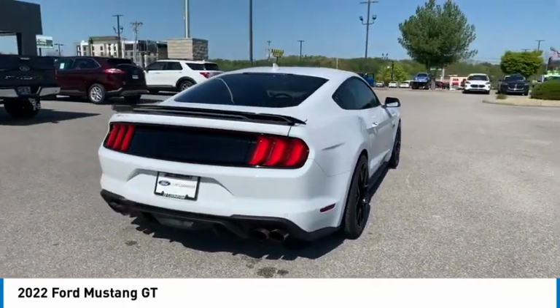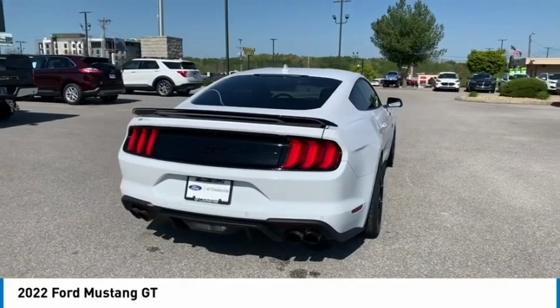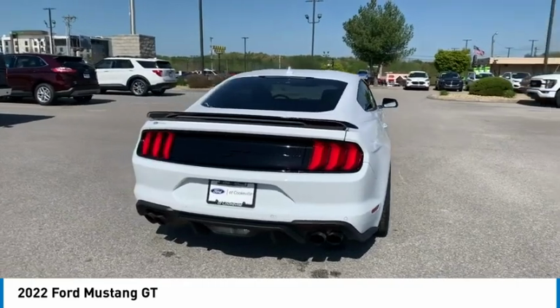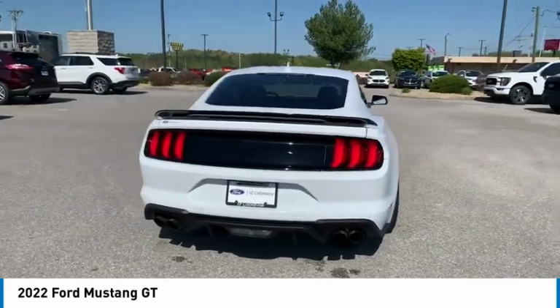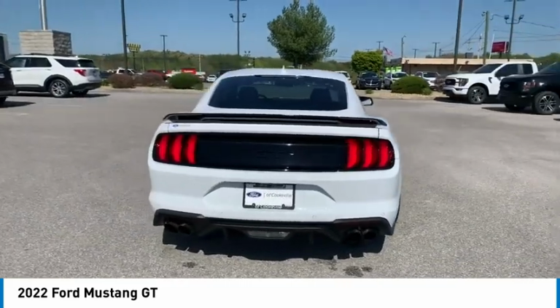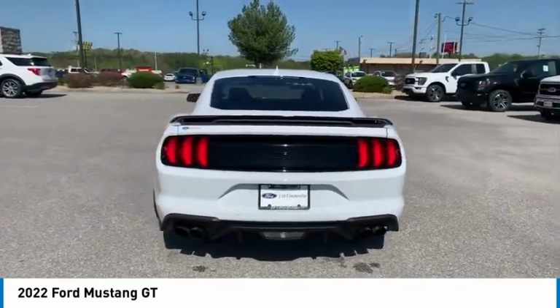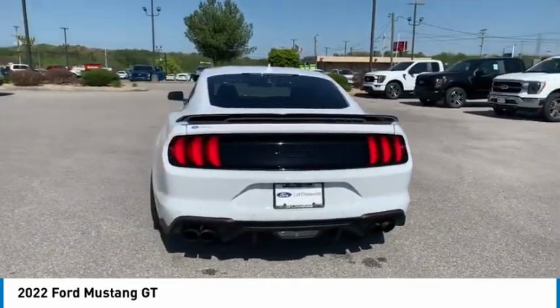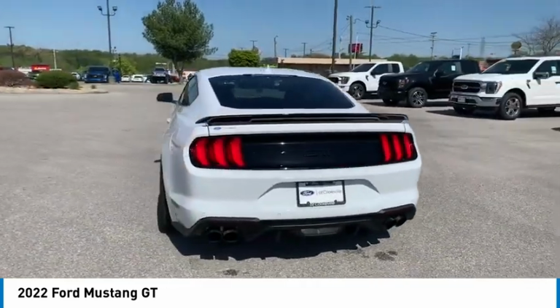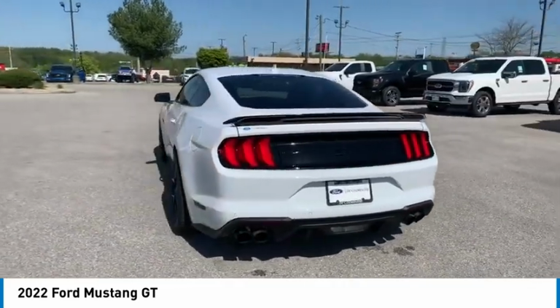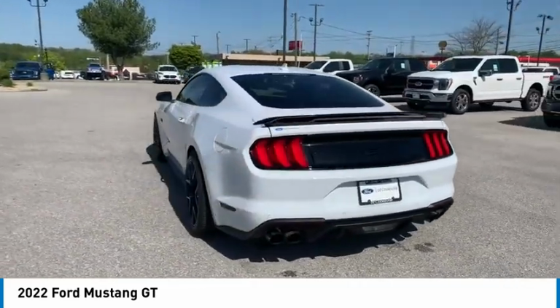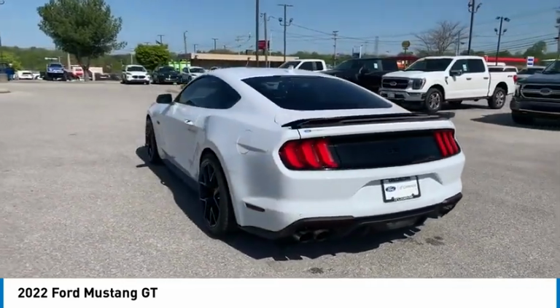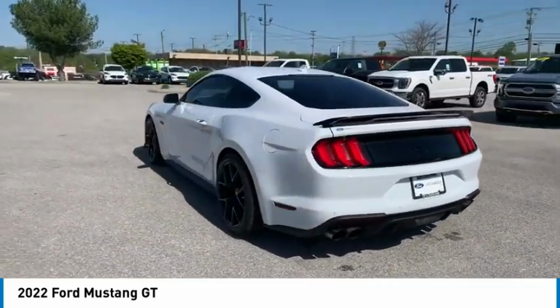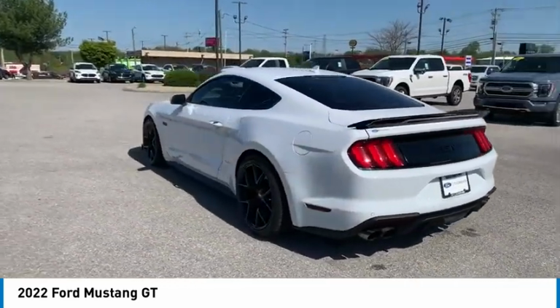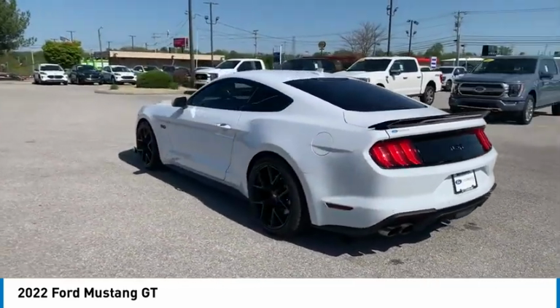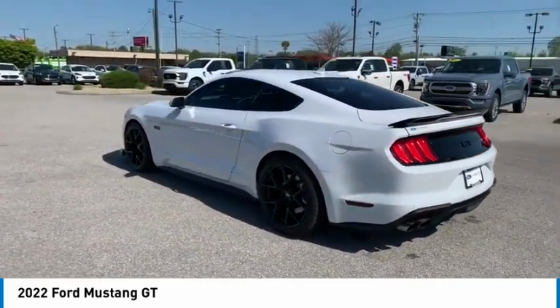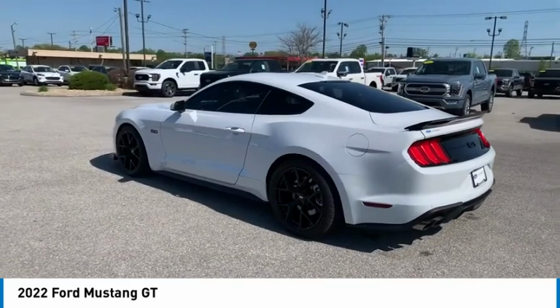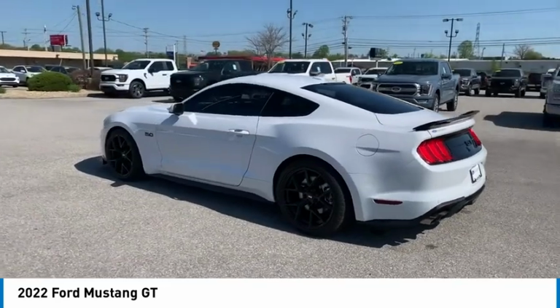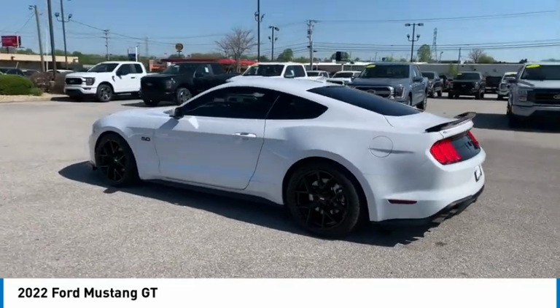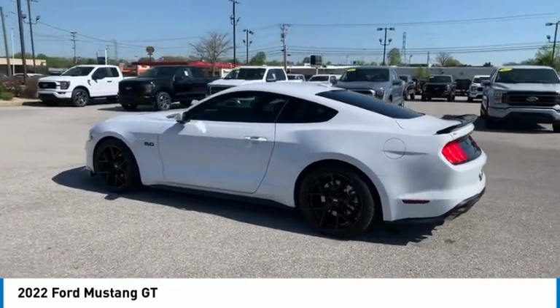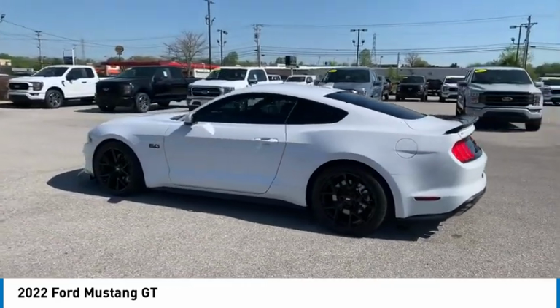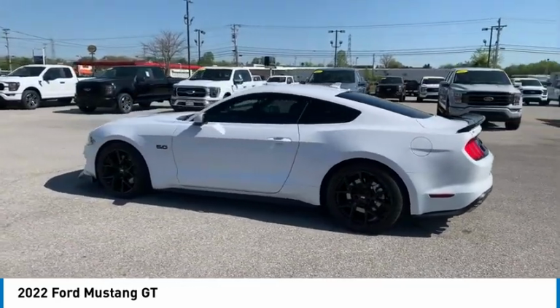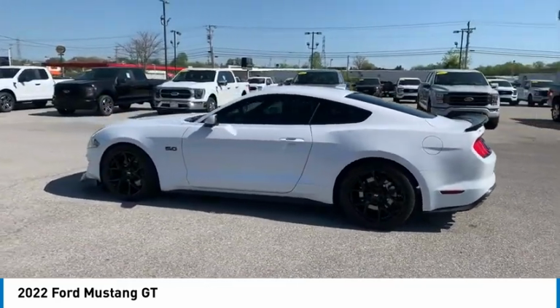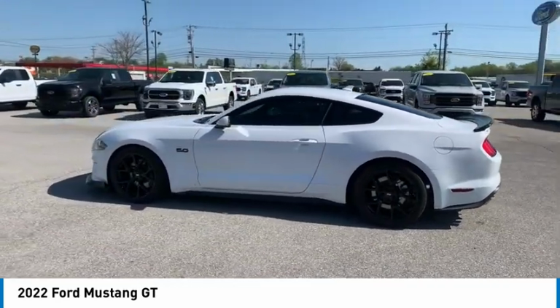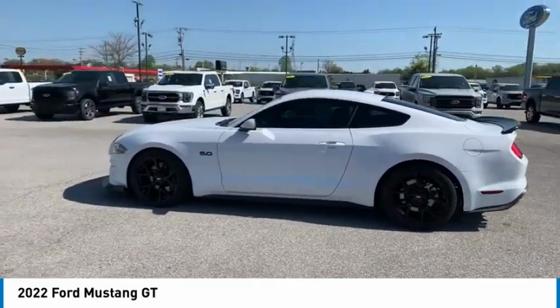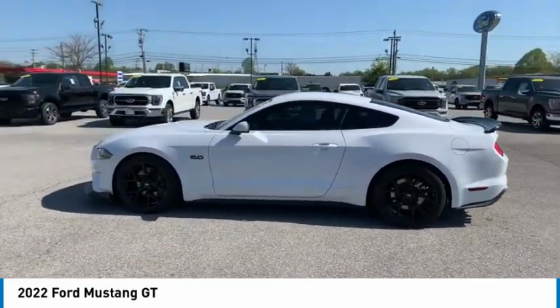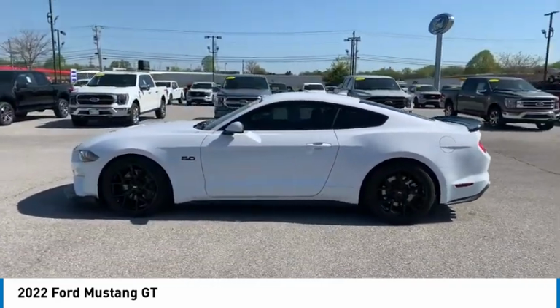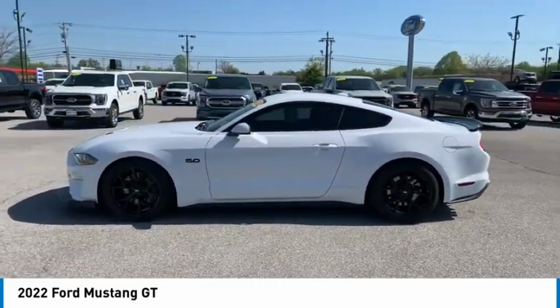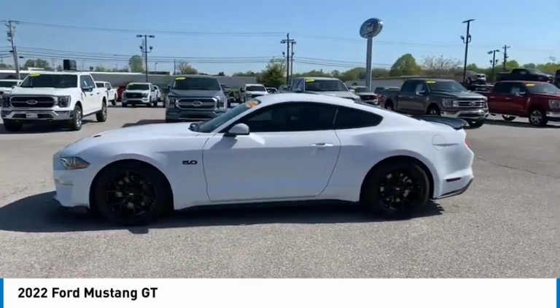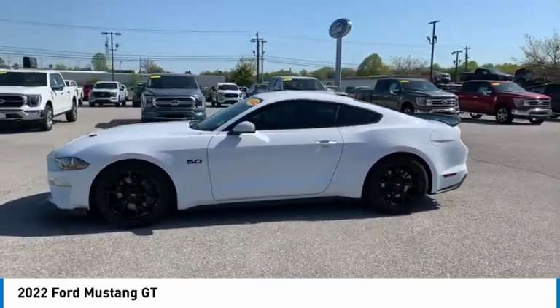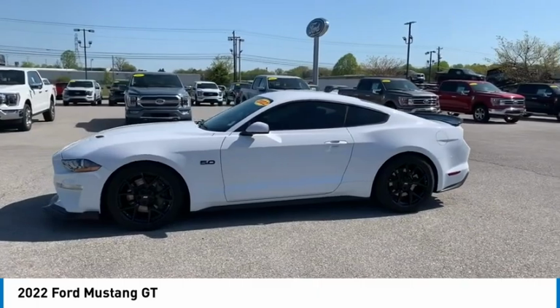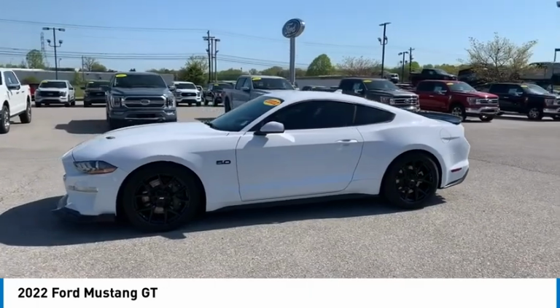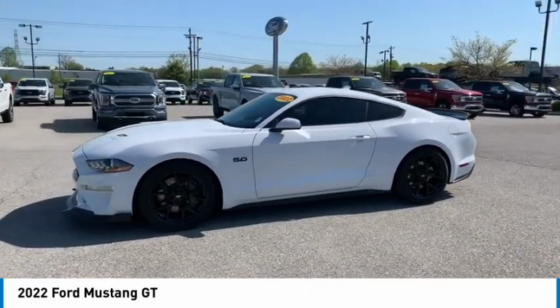Aluminum wheels, traction control, daytime running lights, remote keyless entry, fog lights, headlights auto-off, mirror memory, security system, cruise control, trip computer.